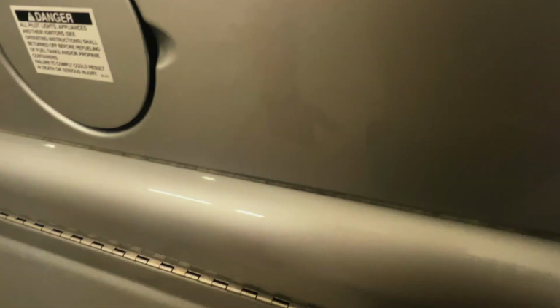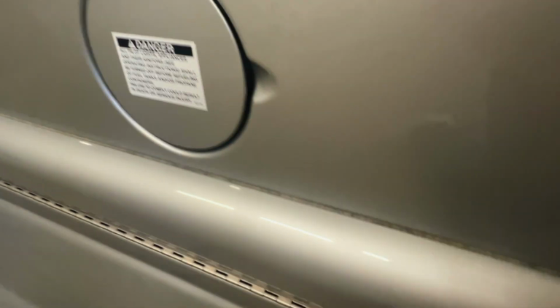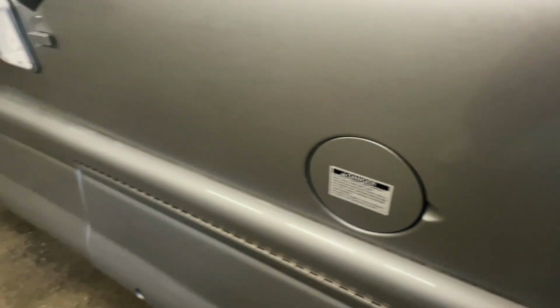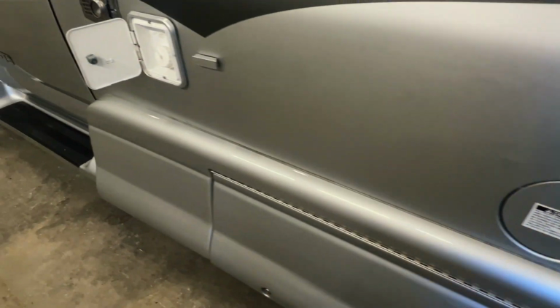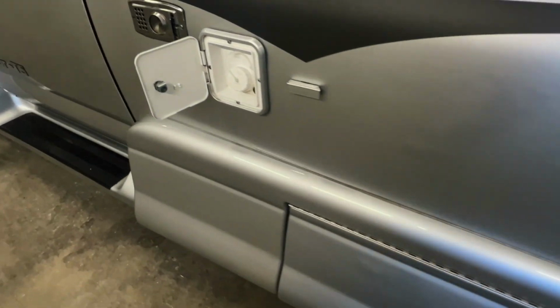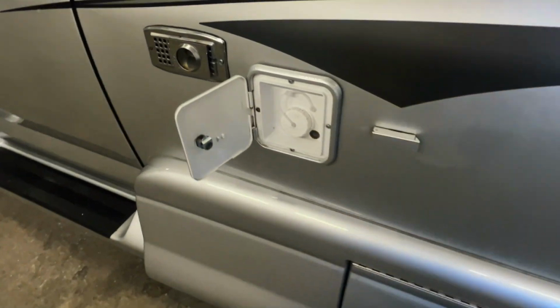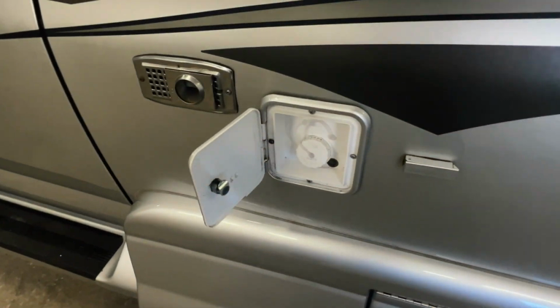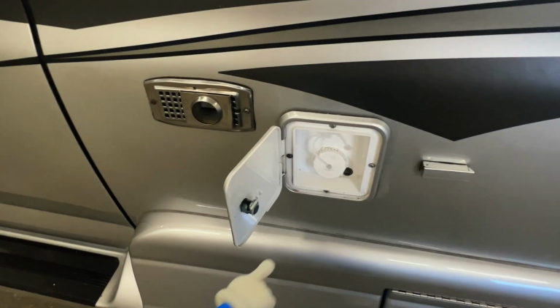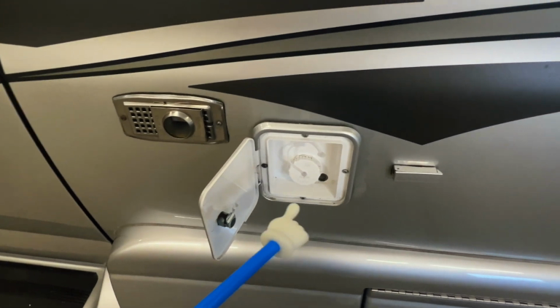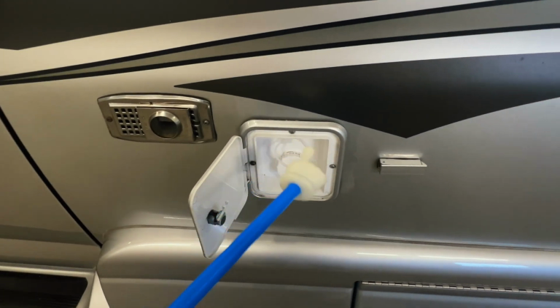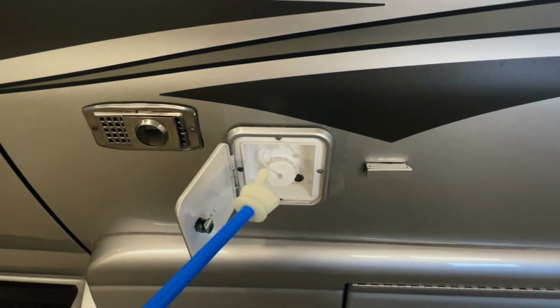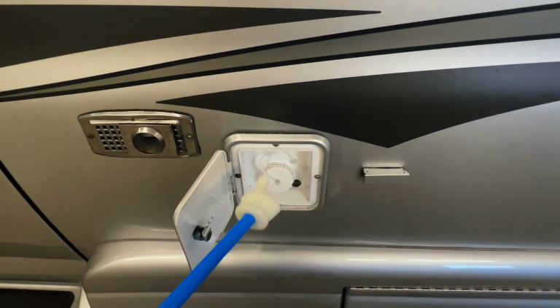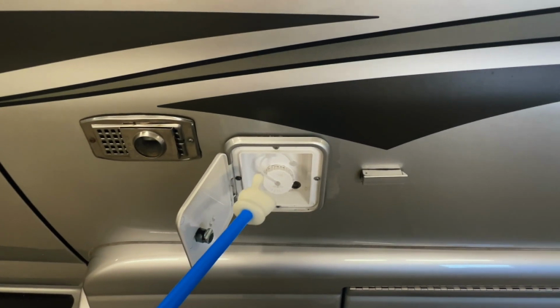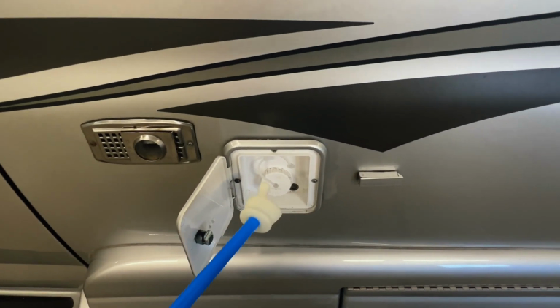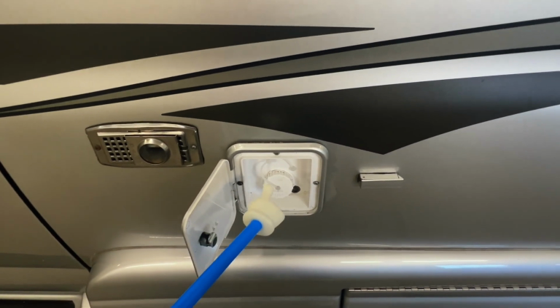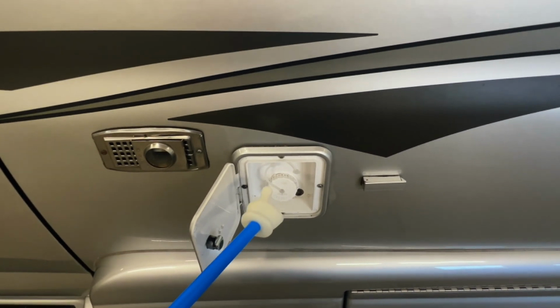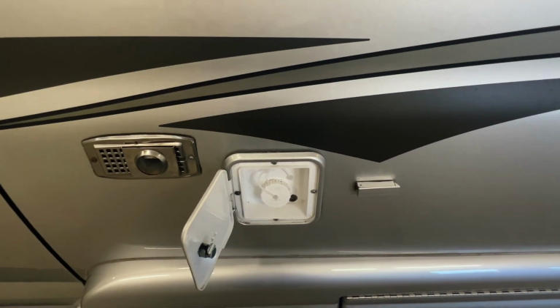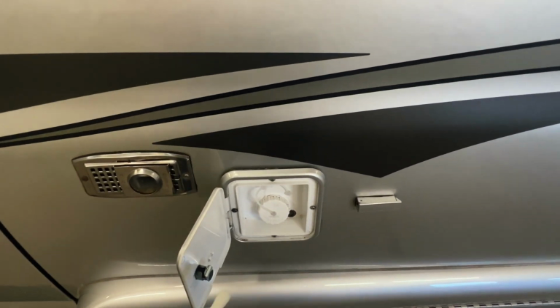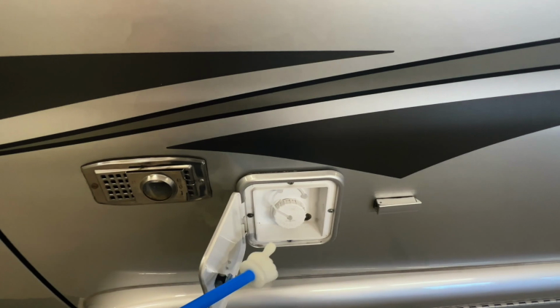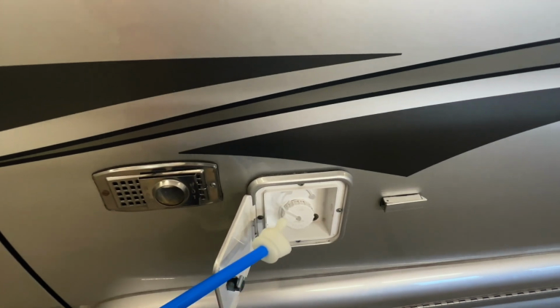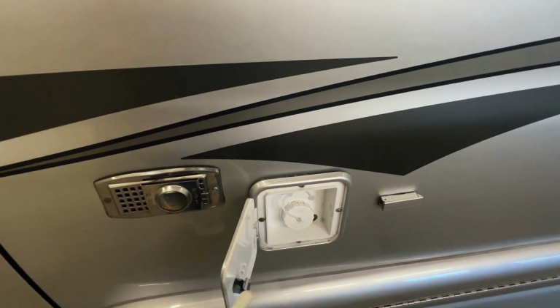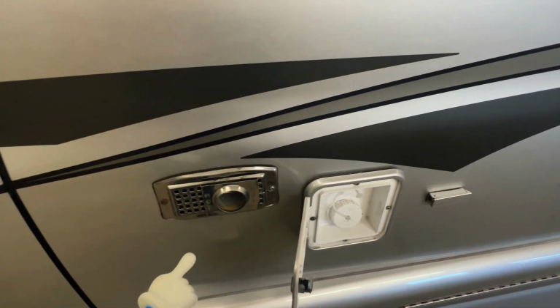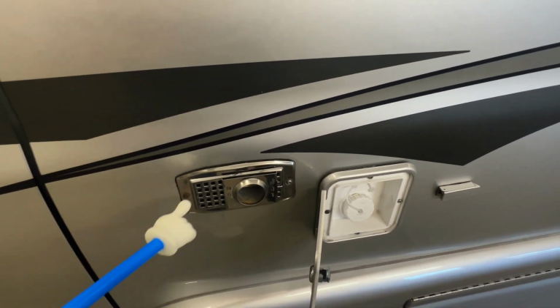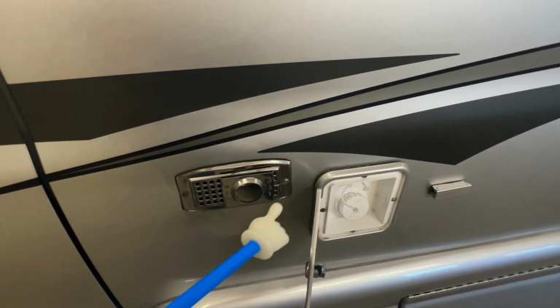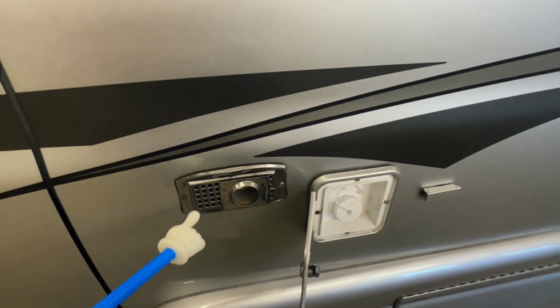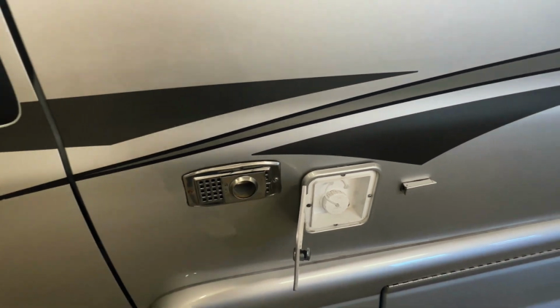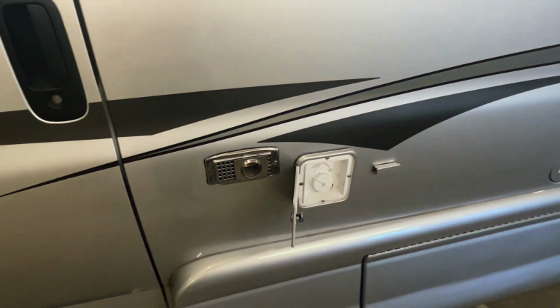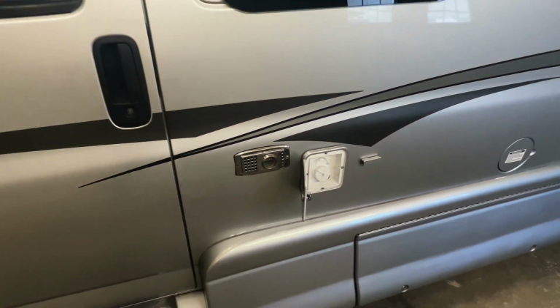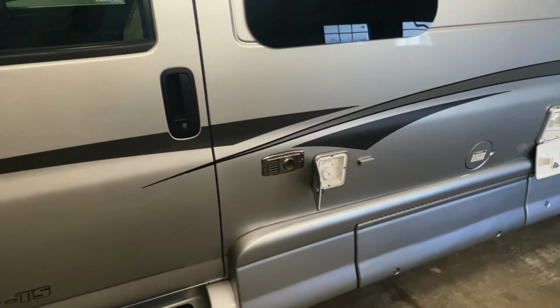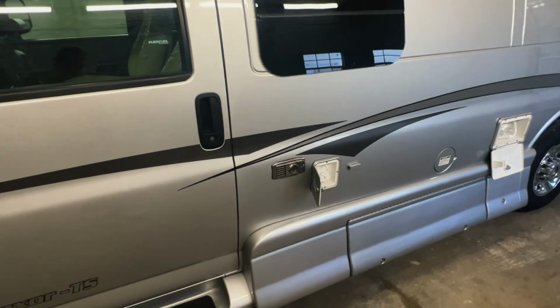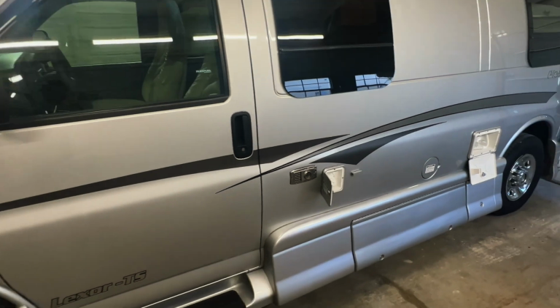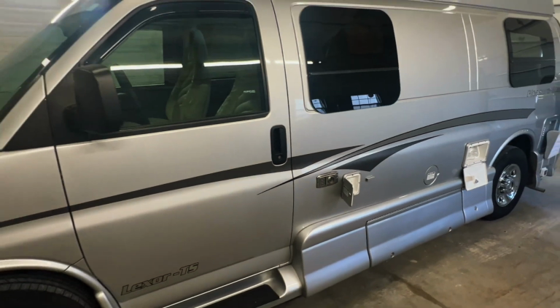Storage bay there with our power cords. This is the fill for the onboard fresh water tank — this travels wherever the RV goes and you'll use the water pump to pump water out of that tank. This is our furnace exhaust — it's a propane furnace; don't set things there if you have it on.